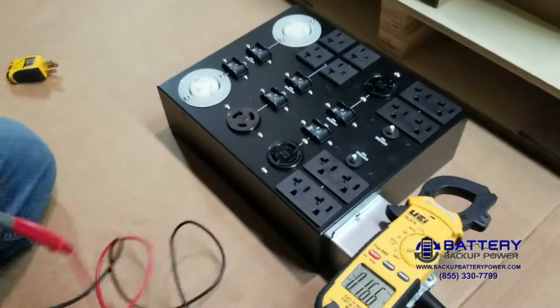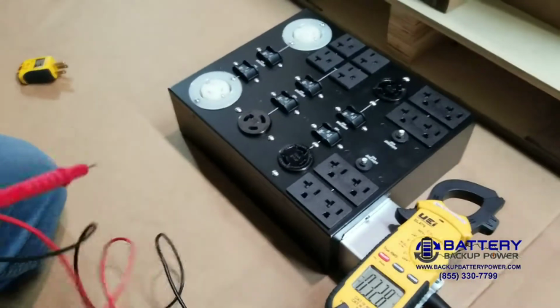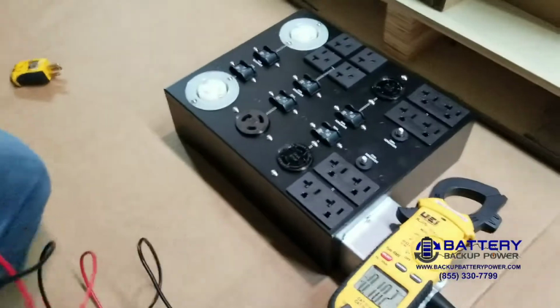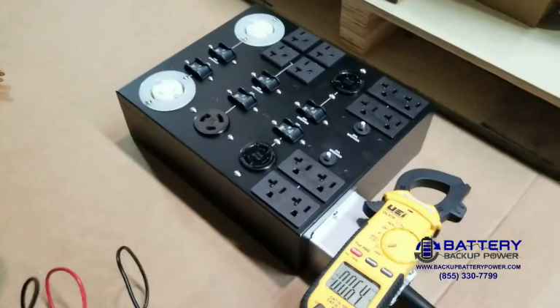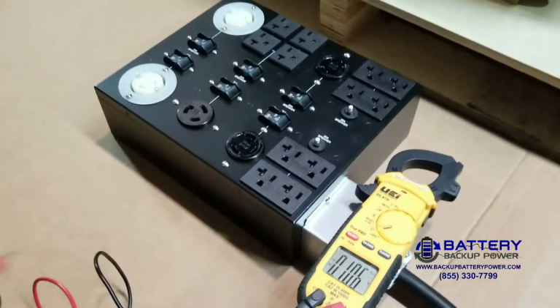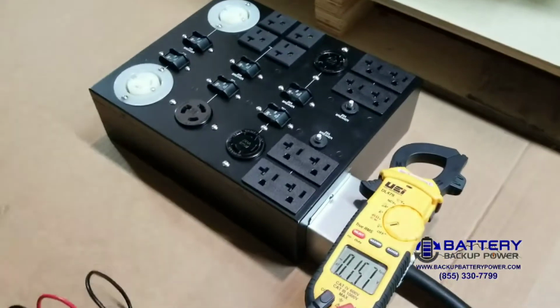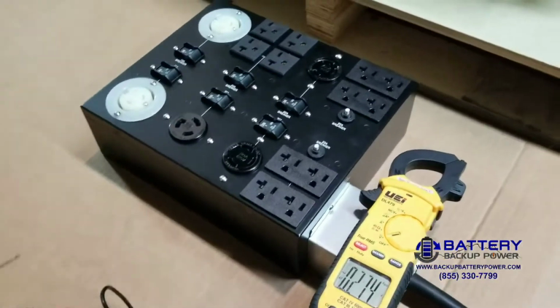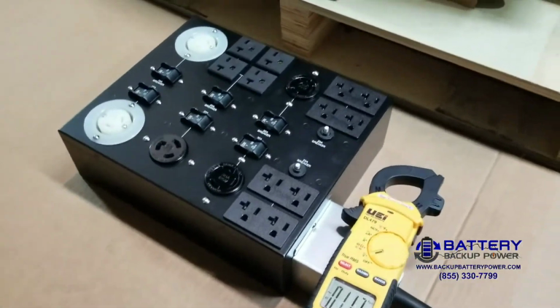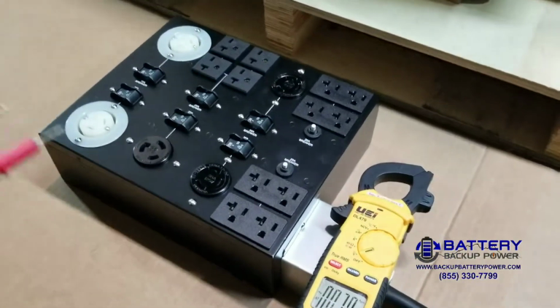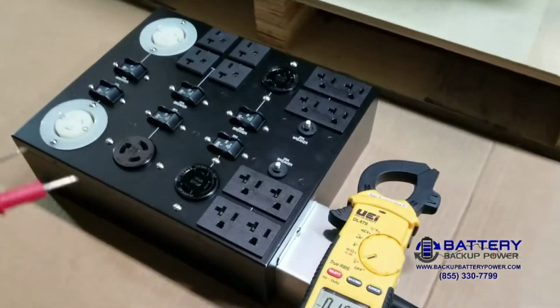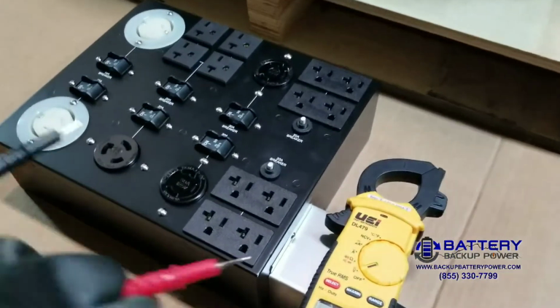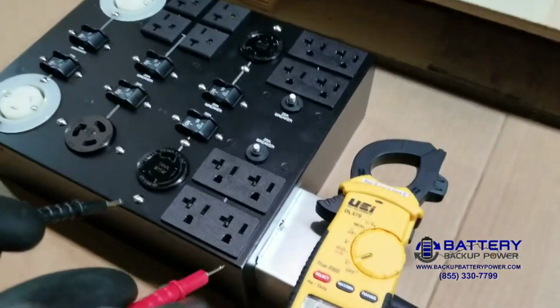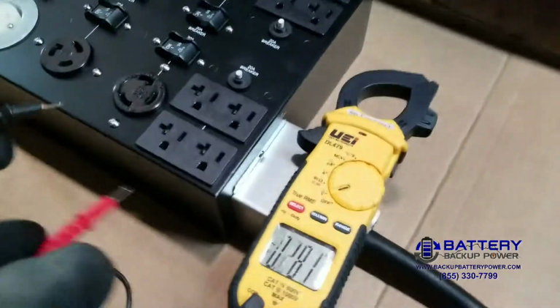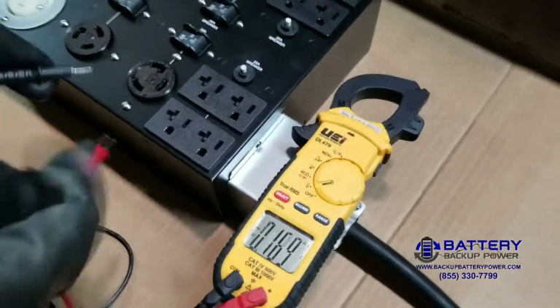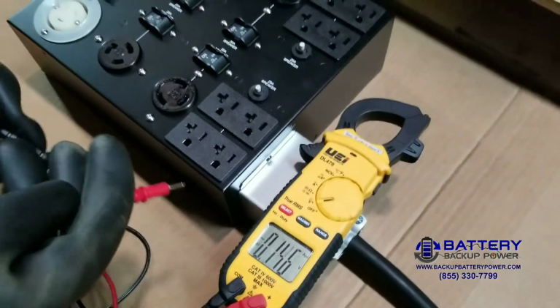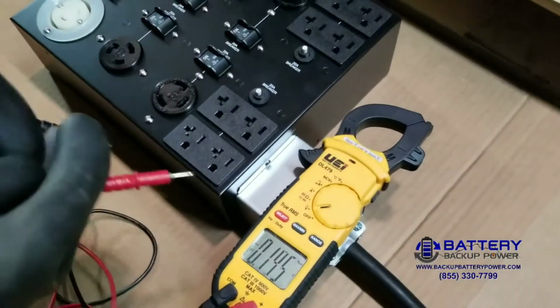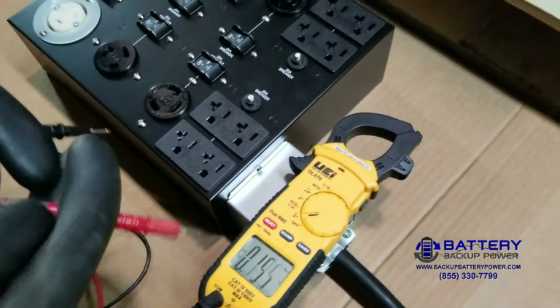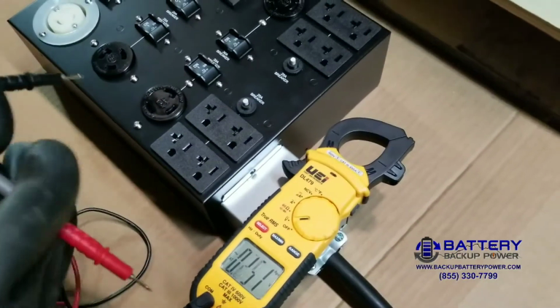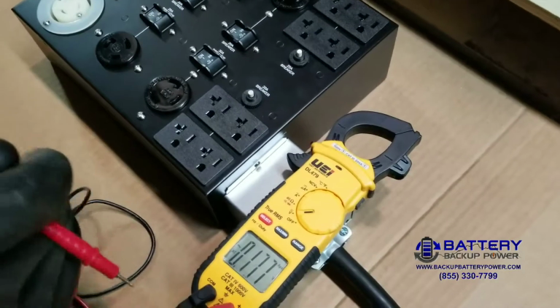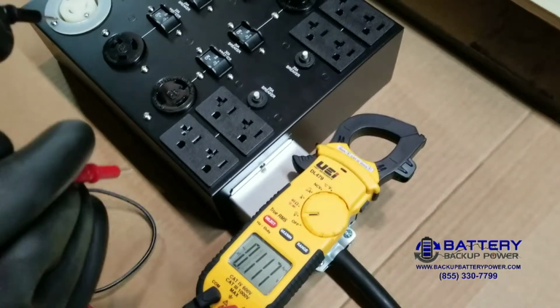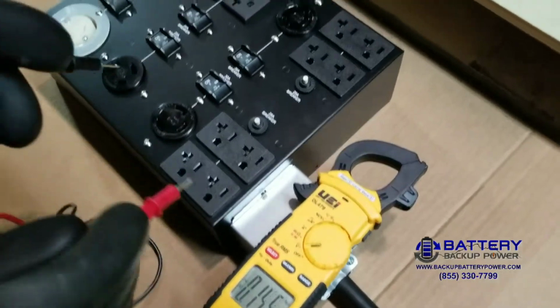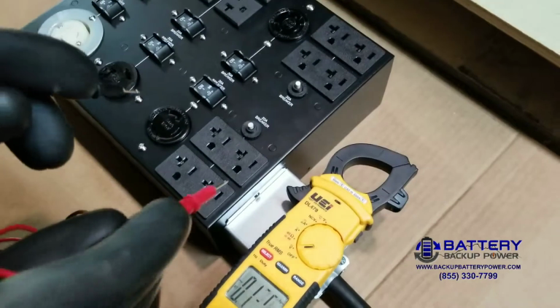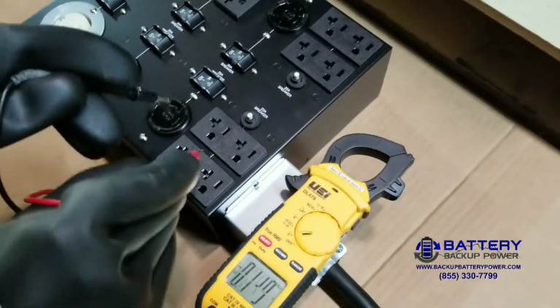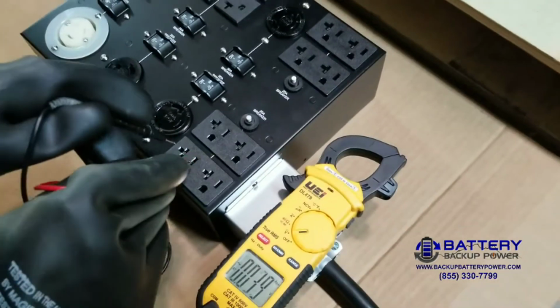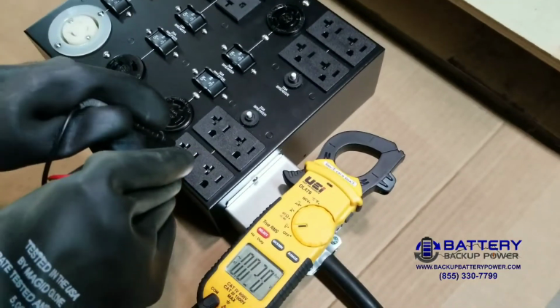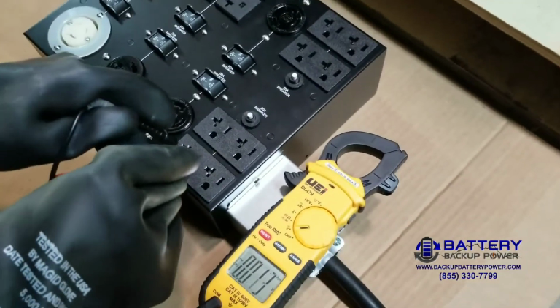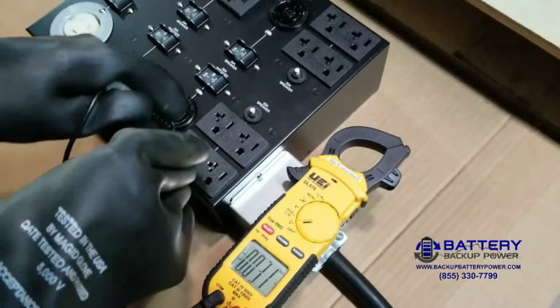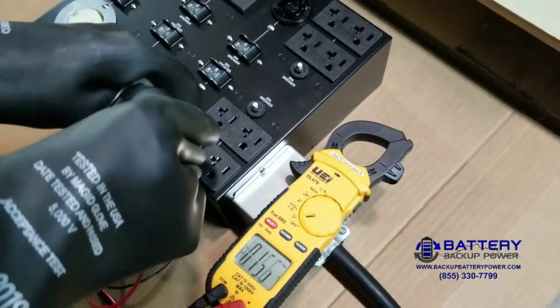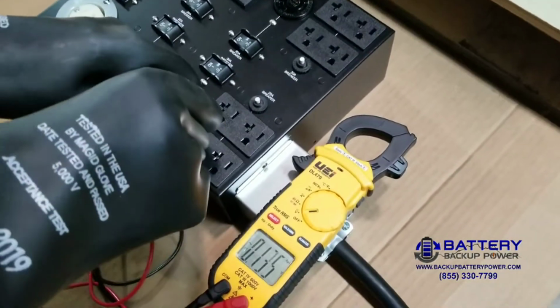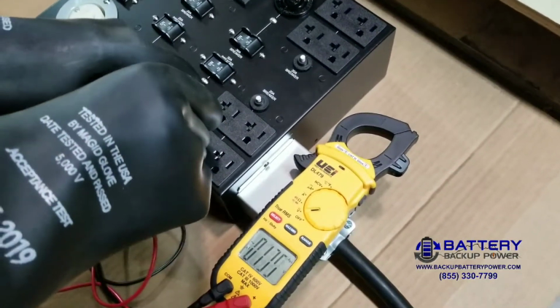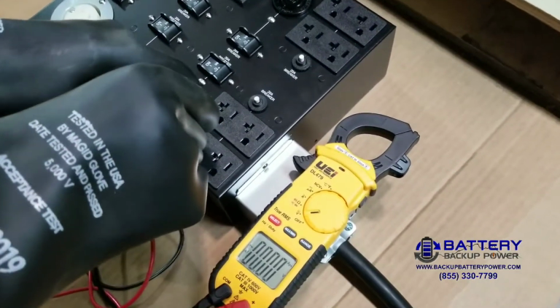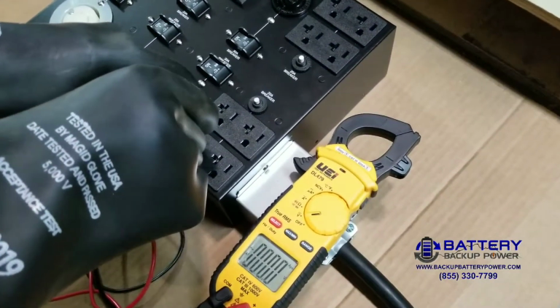This PDU is programmed with 120 volts and 208, instead of 120 and 240. It's going to go to a Waters laboratory instrument. So first, we're going to test the first block.